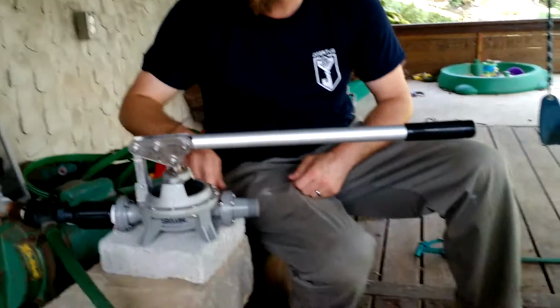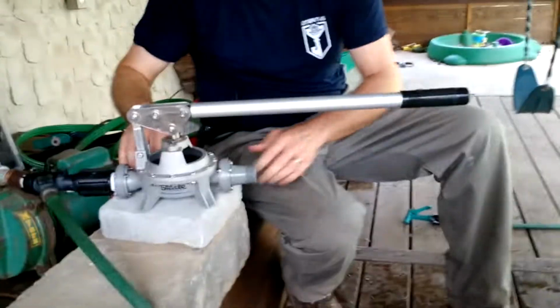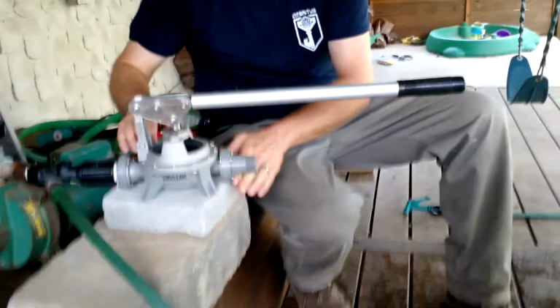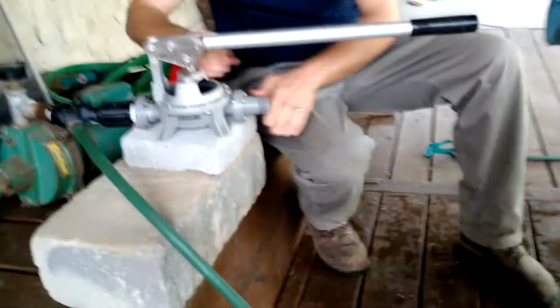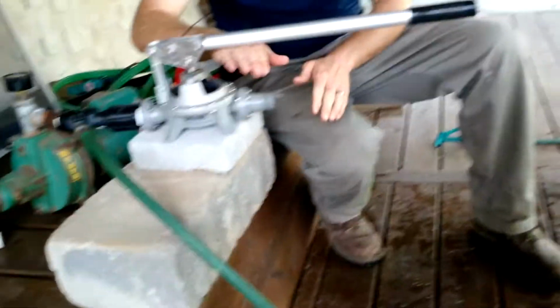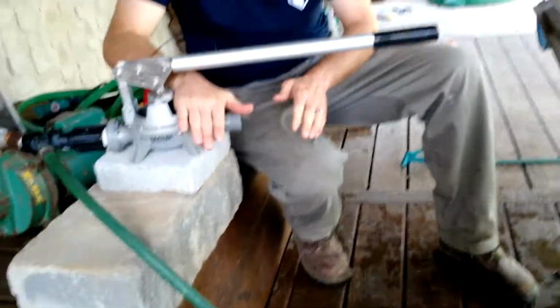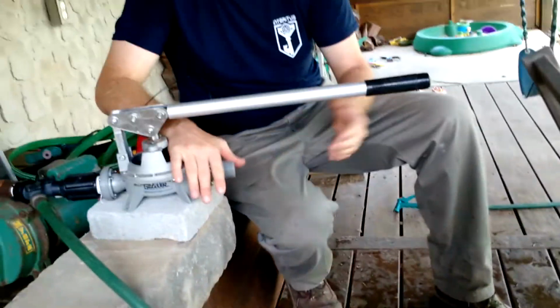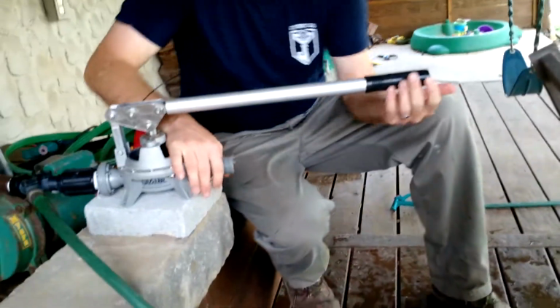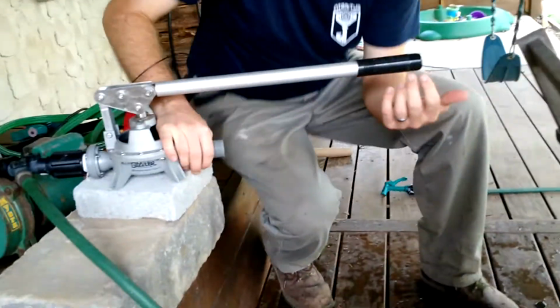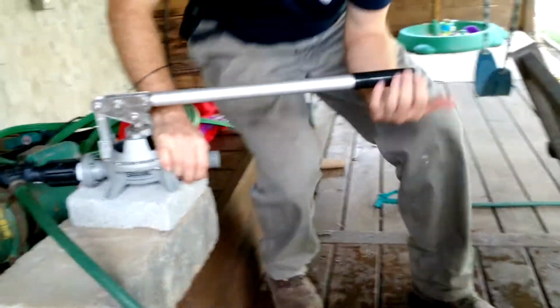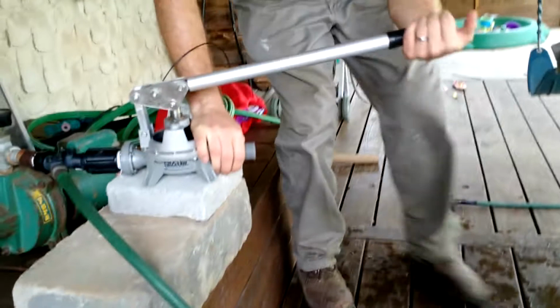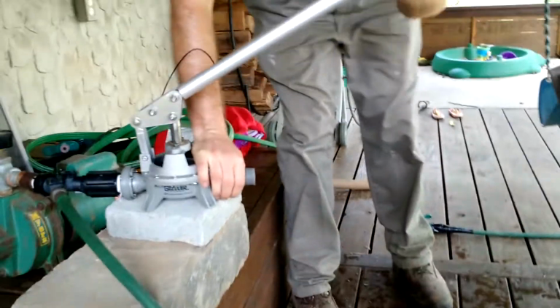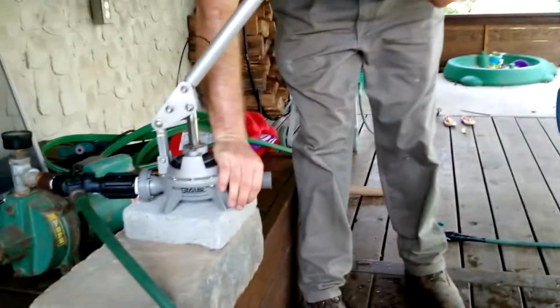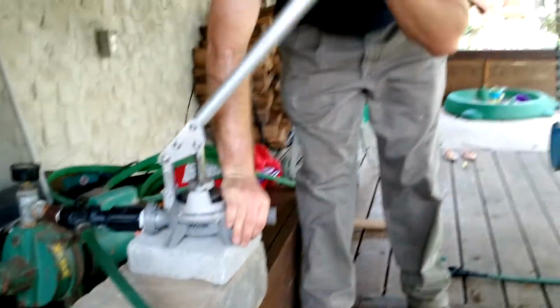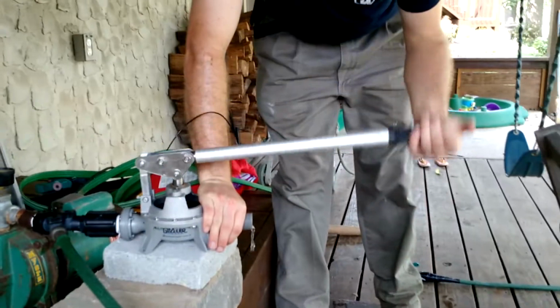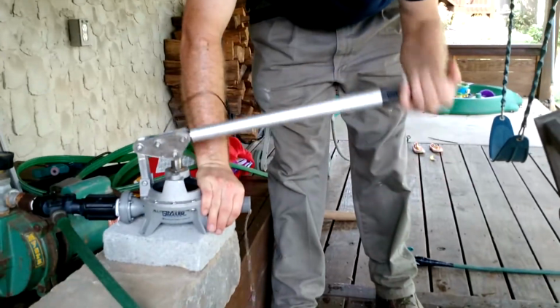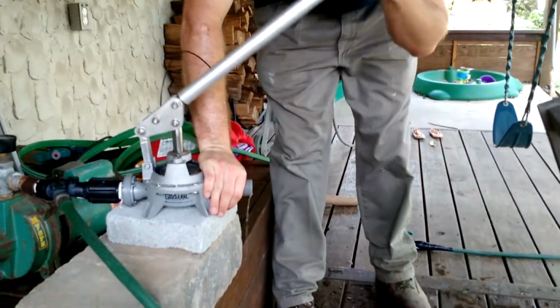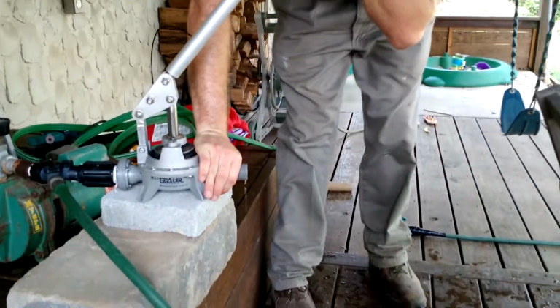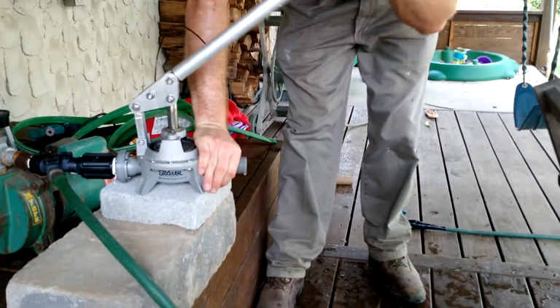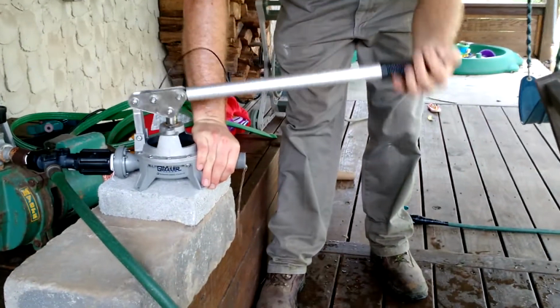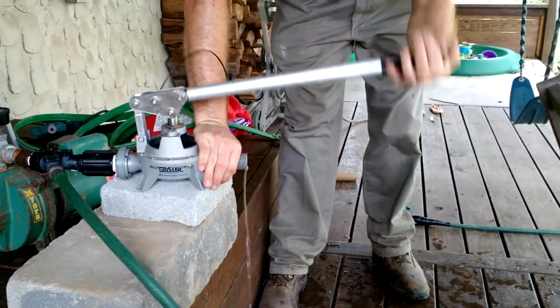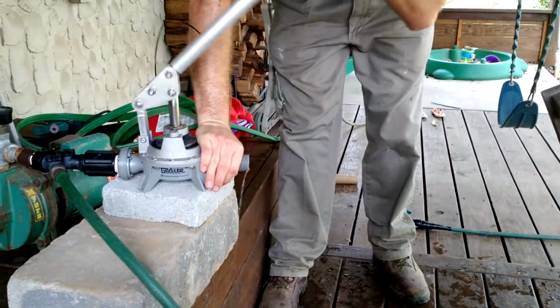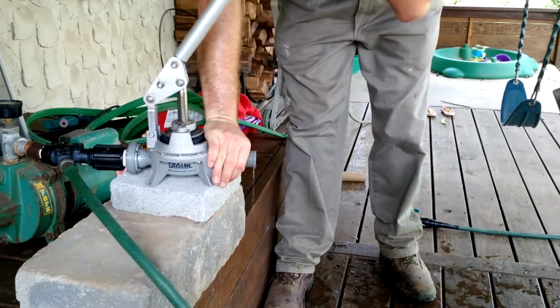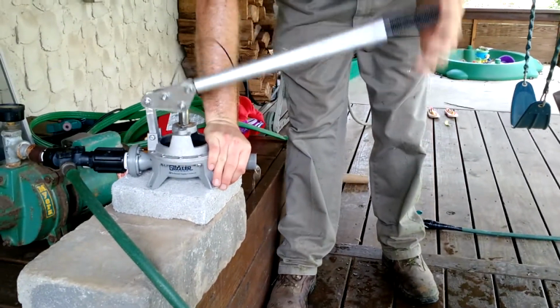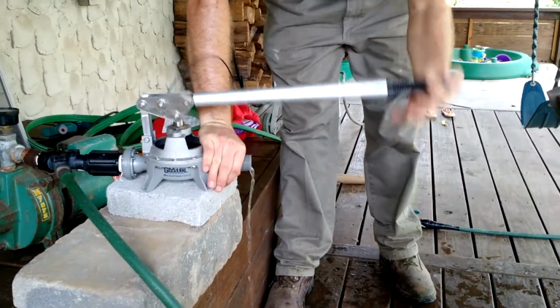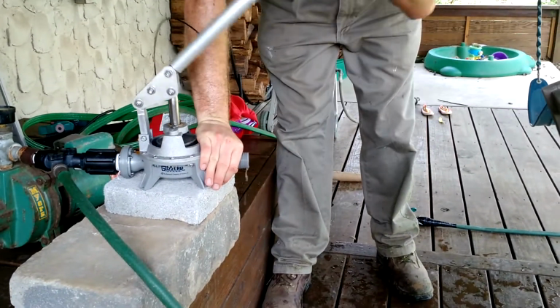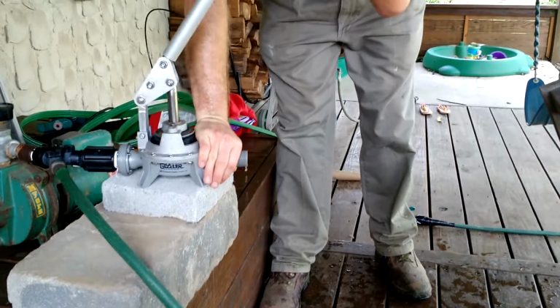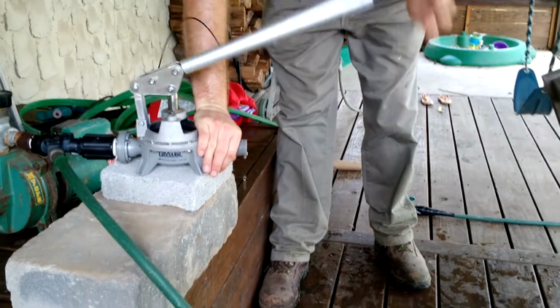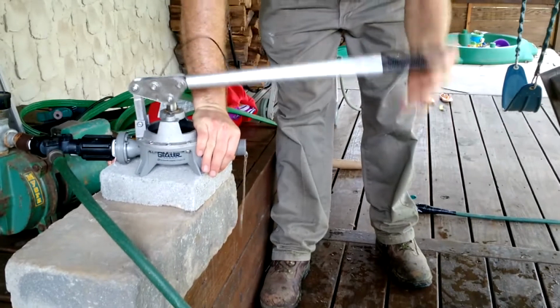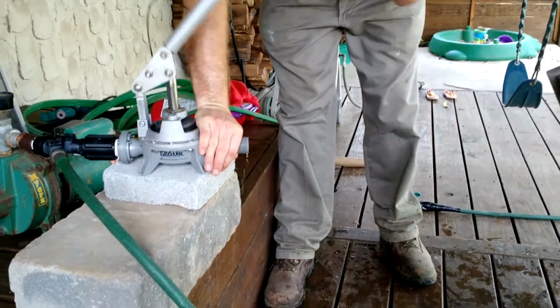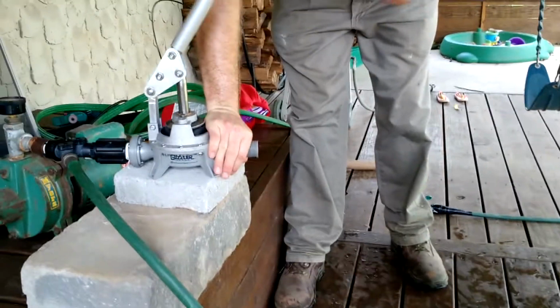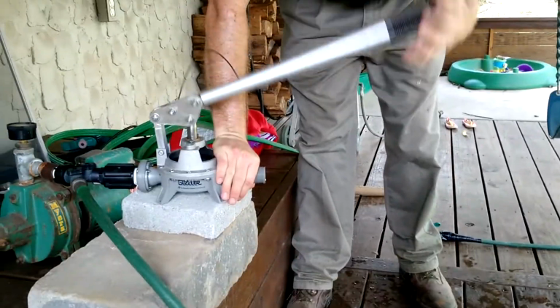I don't have it screwed down quite right yet, so I'm going to hold it and pump. Pumping the air isn't that hard, but when you start getting to the water it gets a little bit harder.